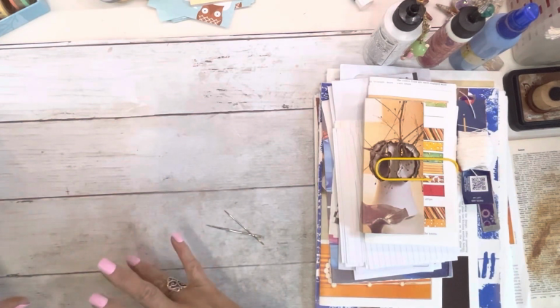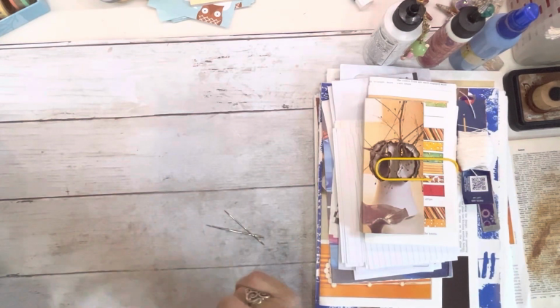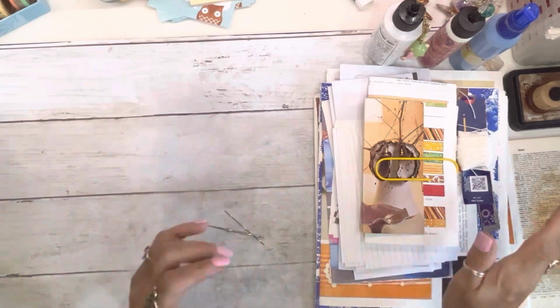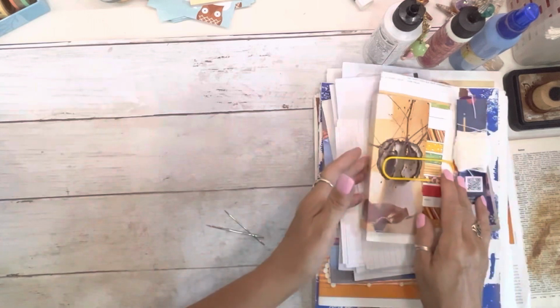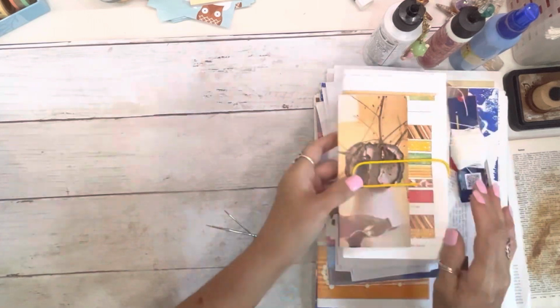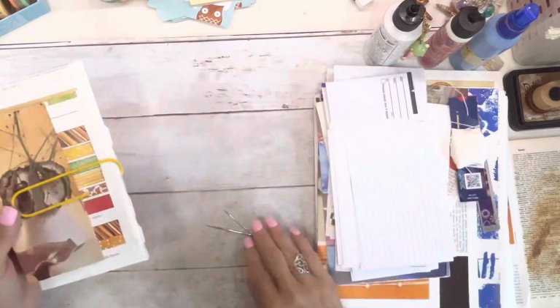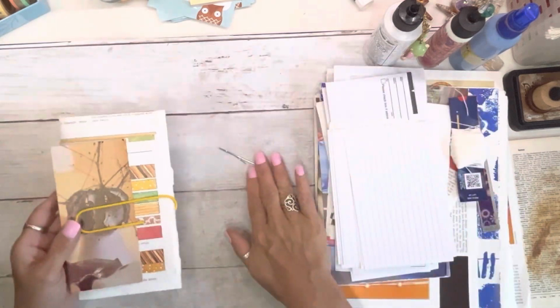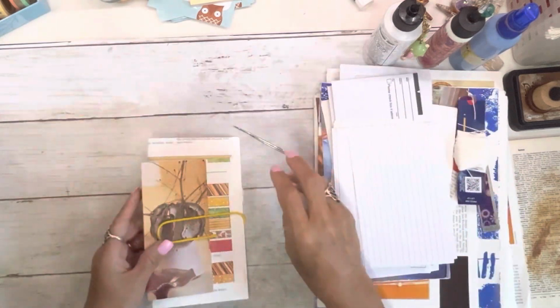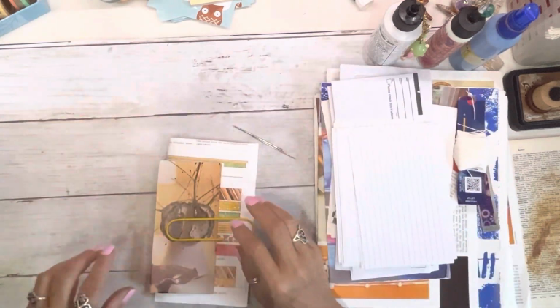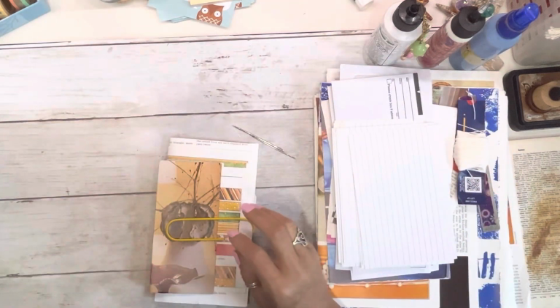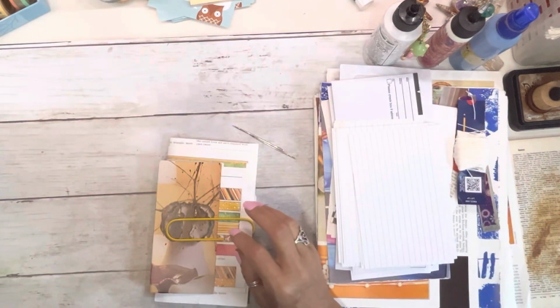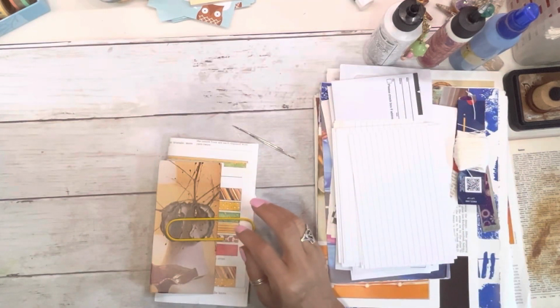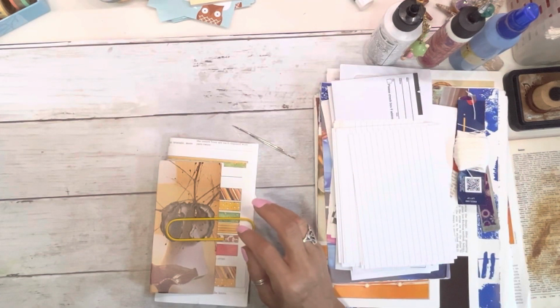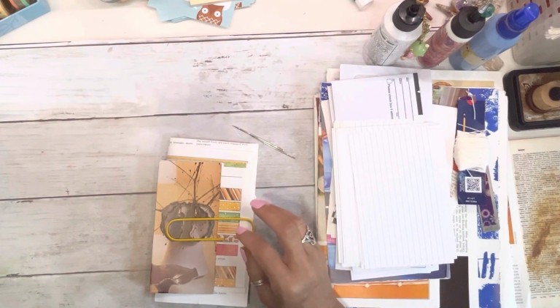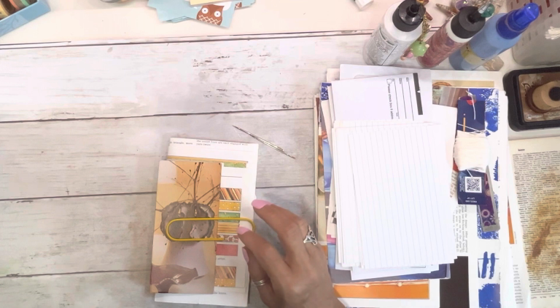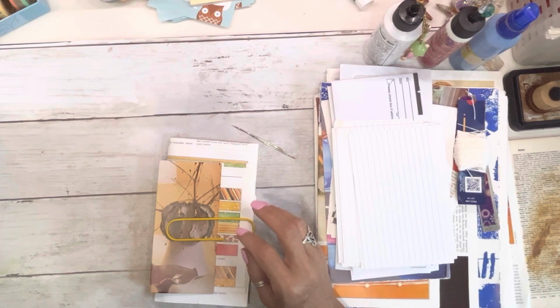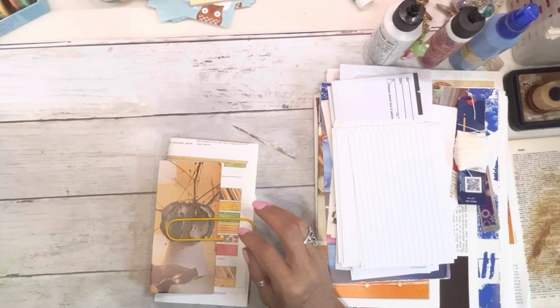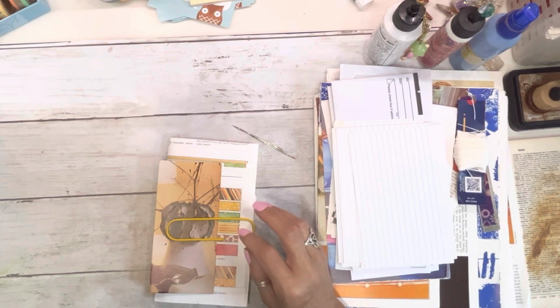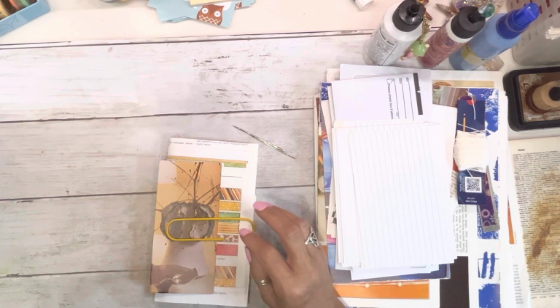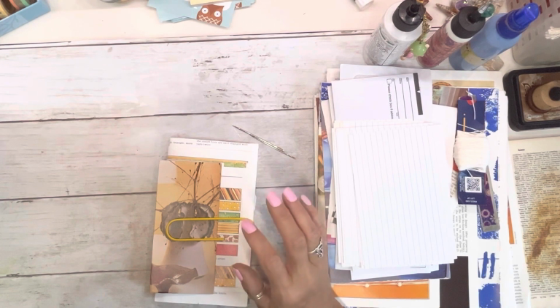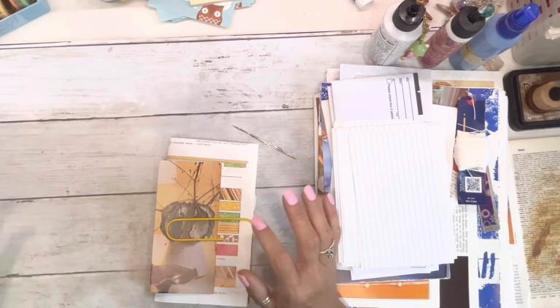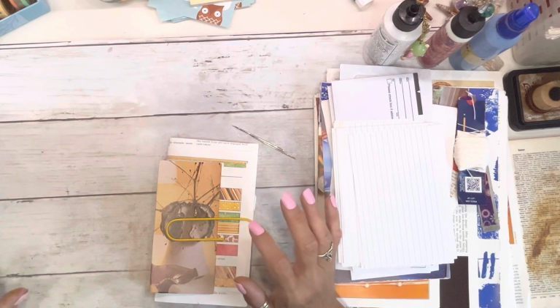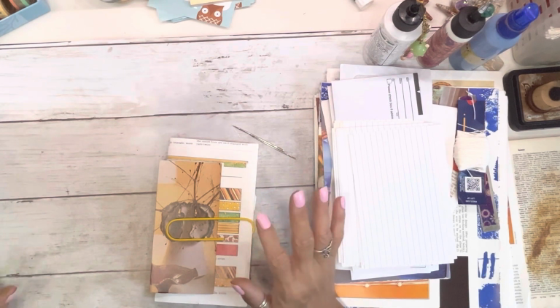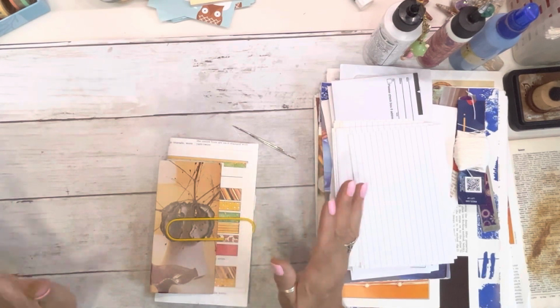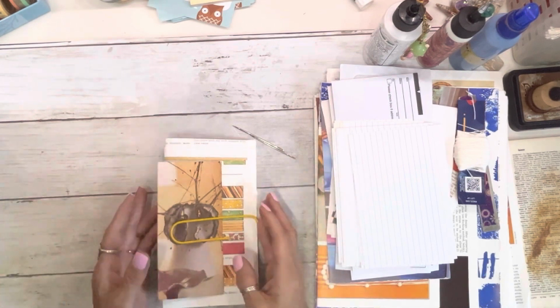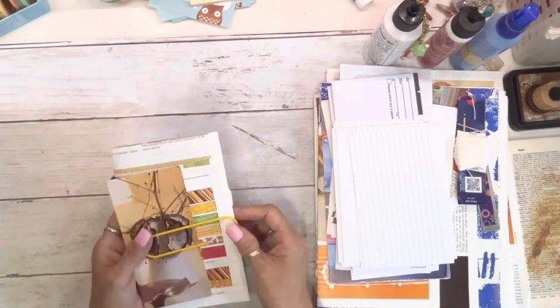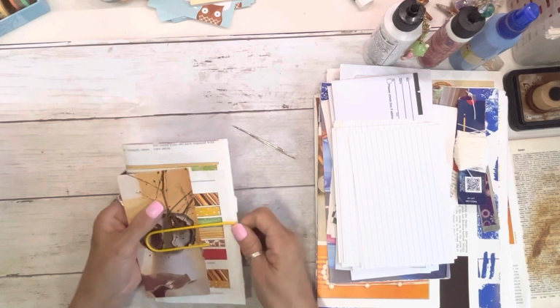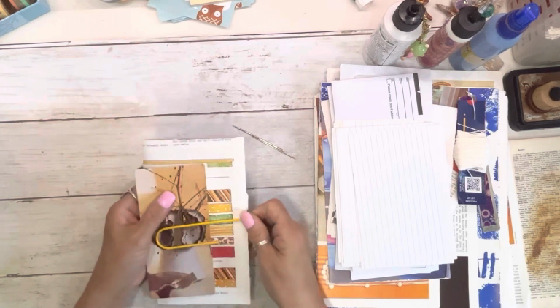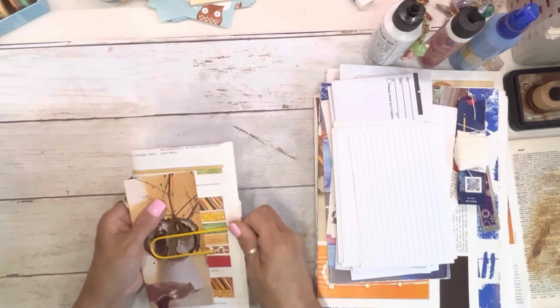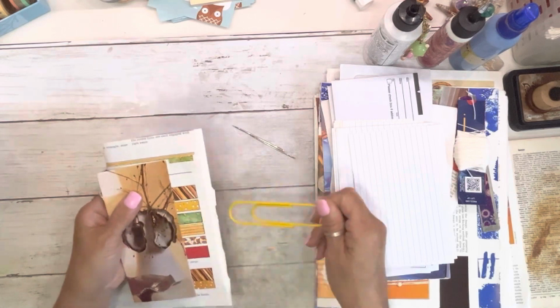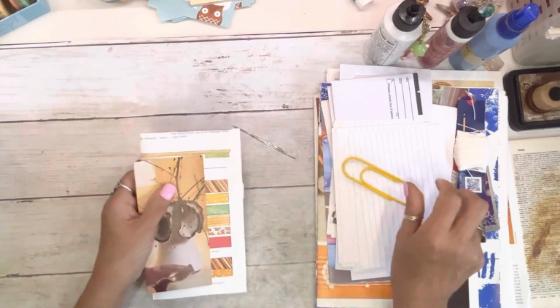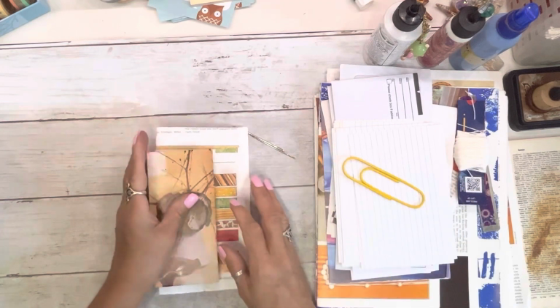I hope that answered all the questions about inks. I pulled out all my inks so you could see them all. All right — so today I'm going to attempt to show you how to bind your signature into your journal.